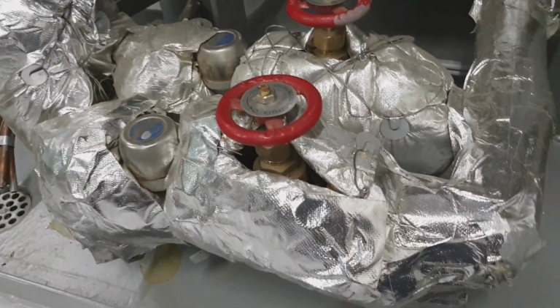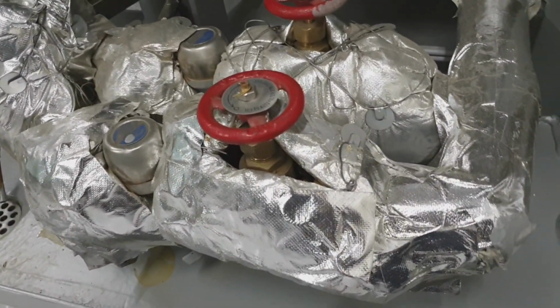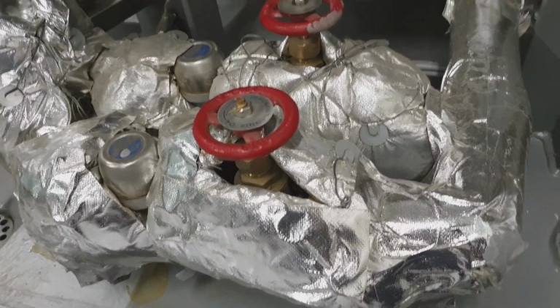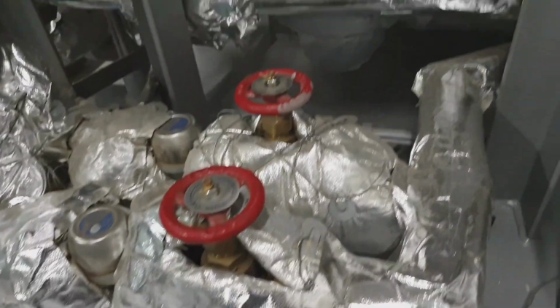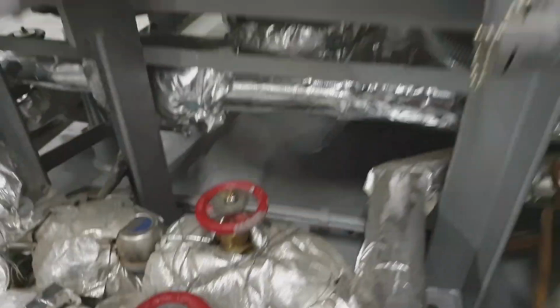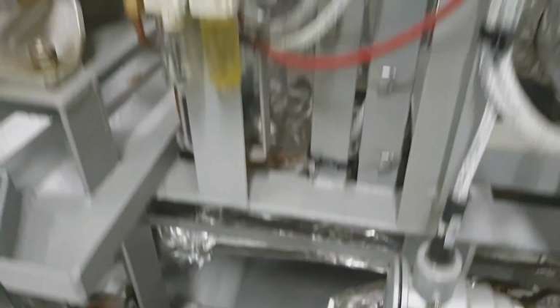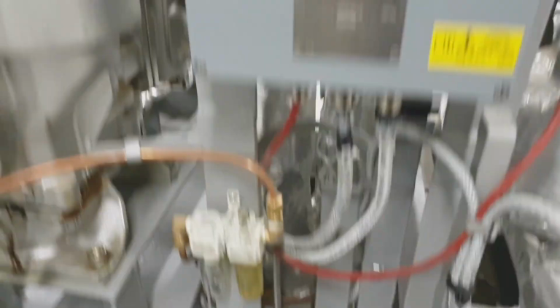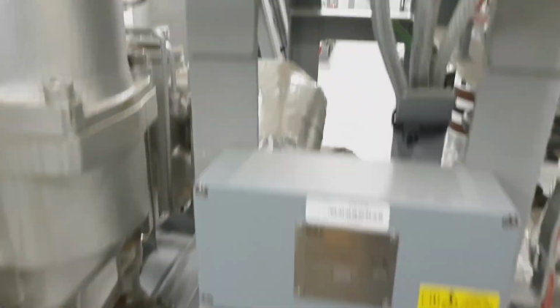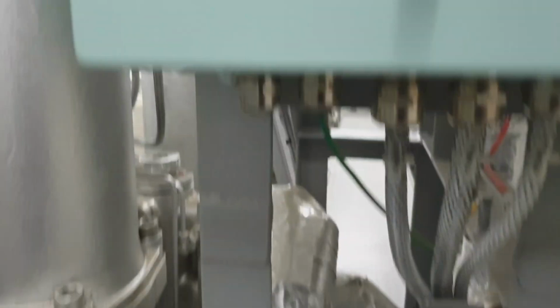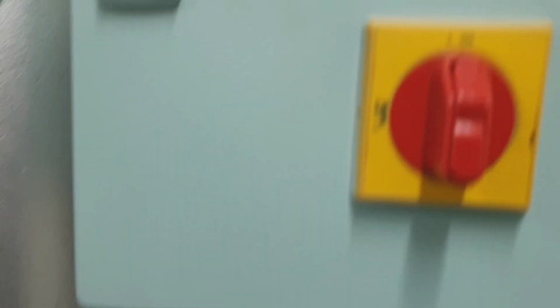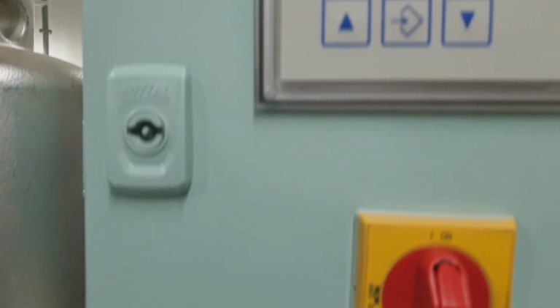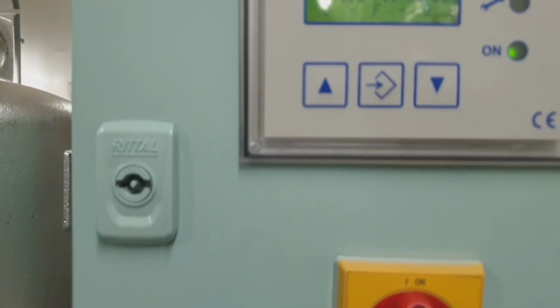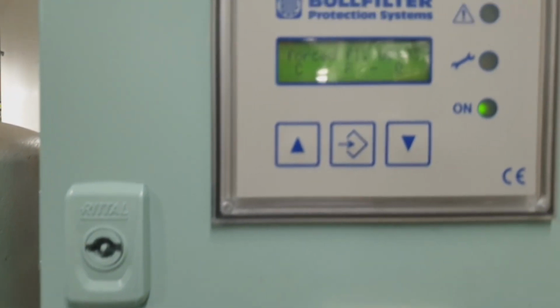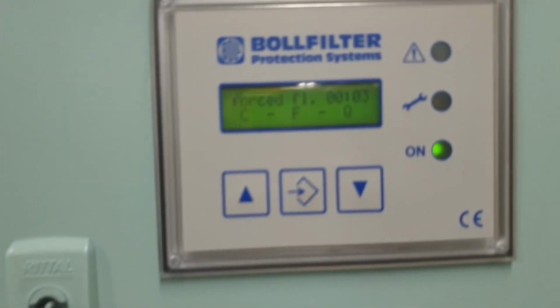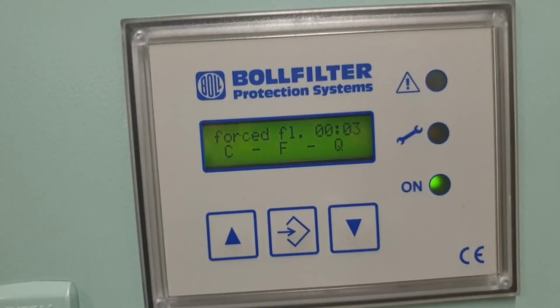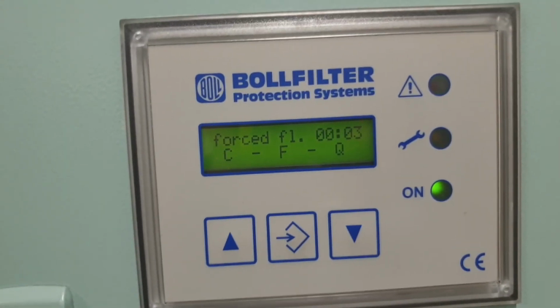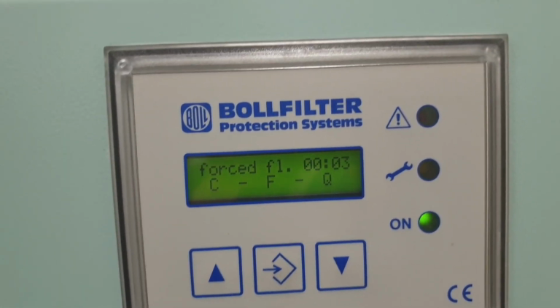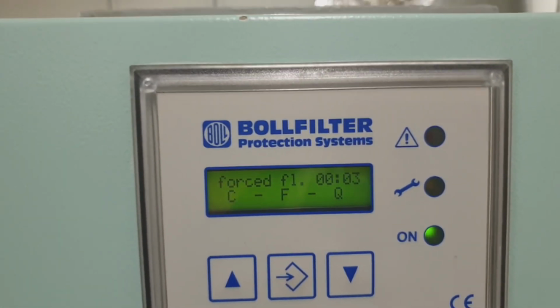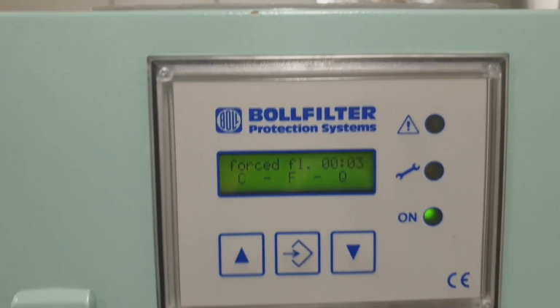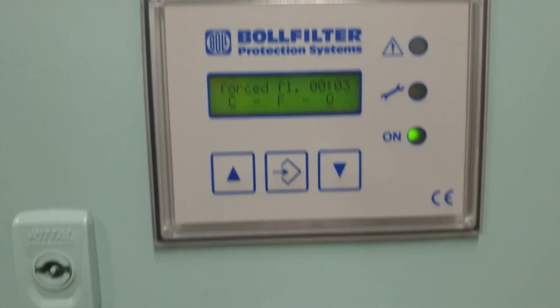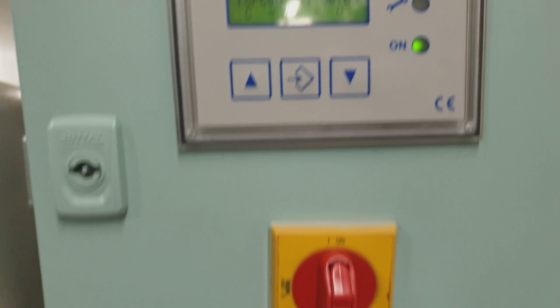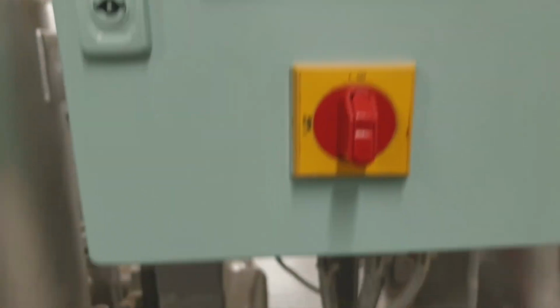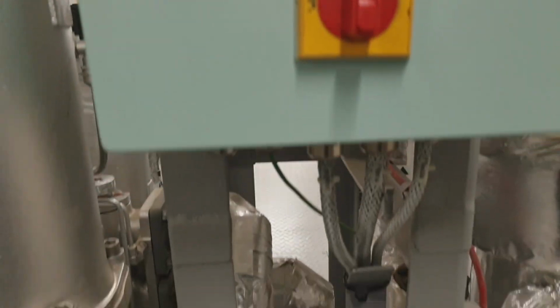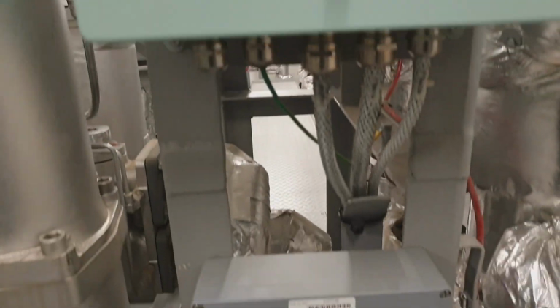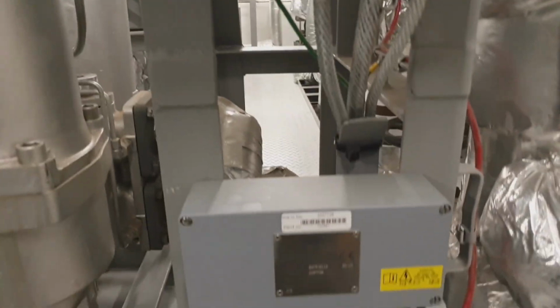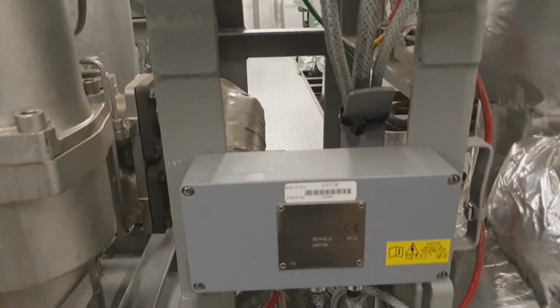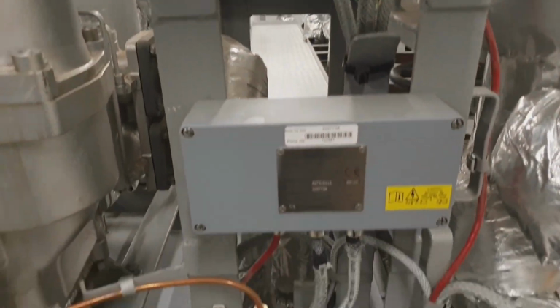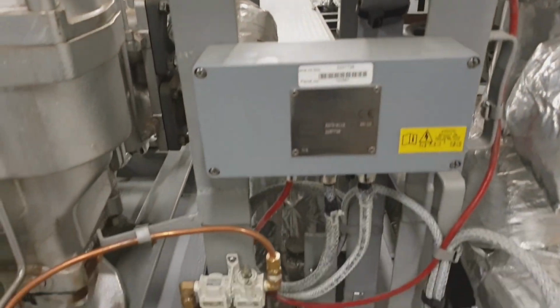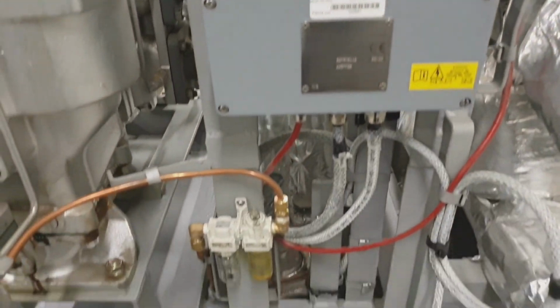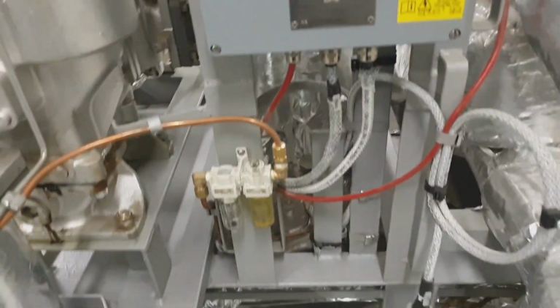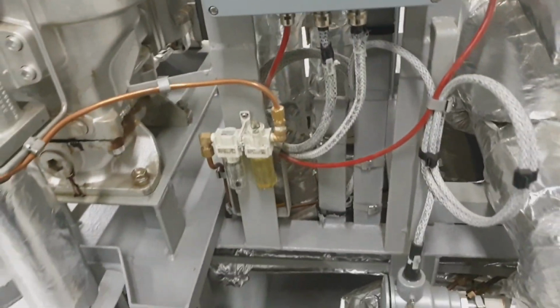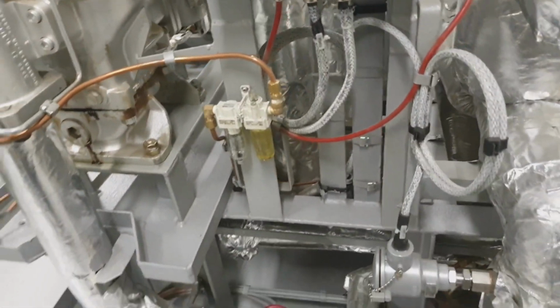This is the backflashing valve and this is the steam outlet of the heating for warming. And now this is the control of the backwash filter.